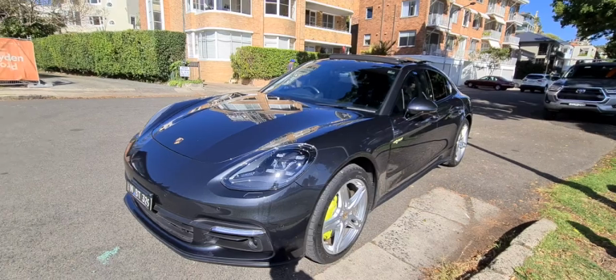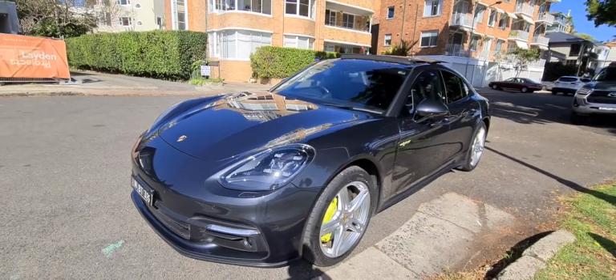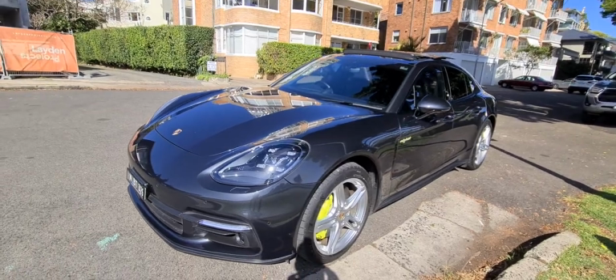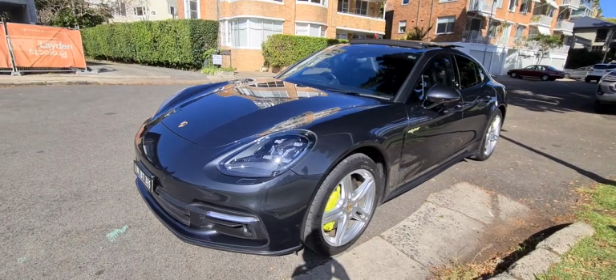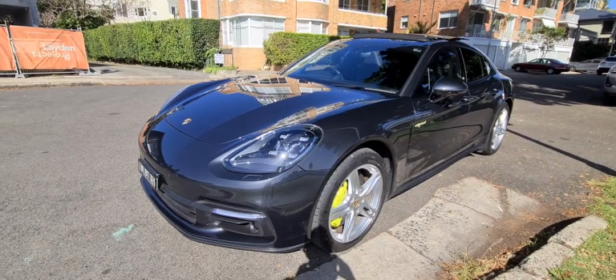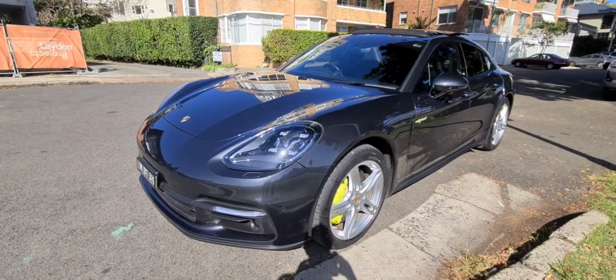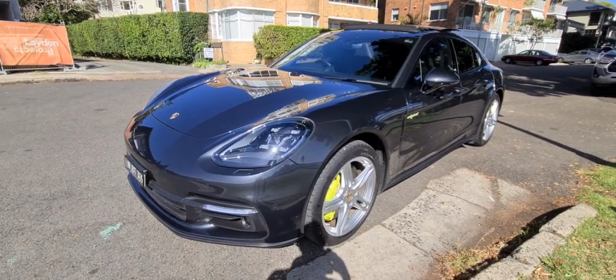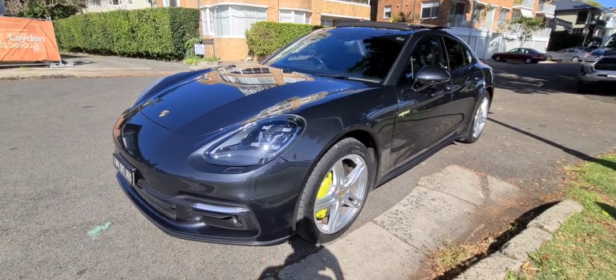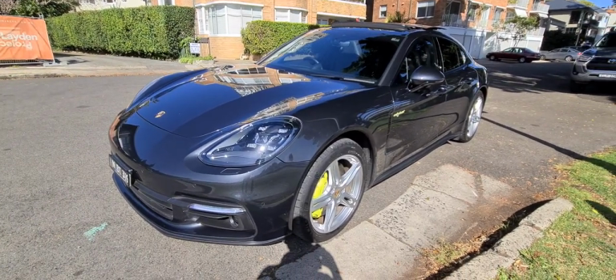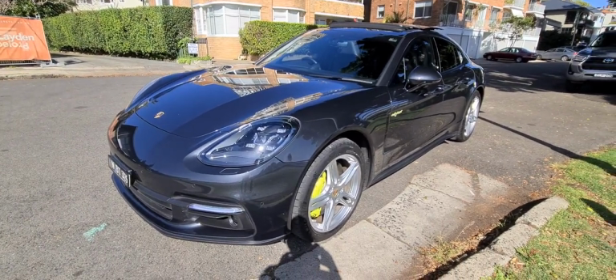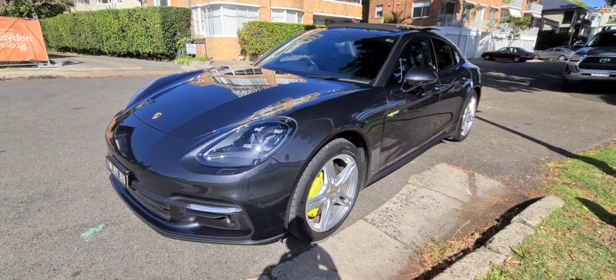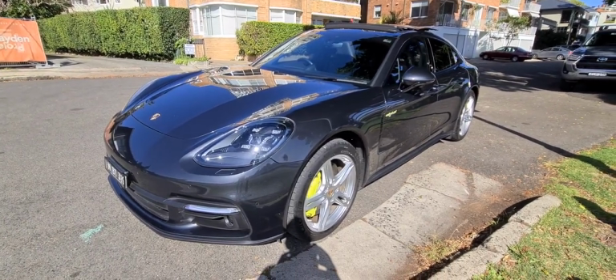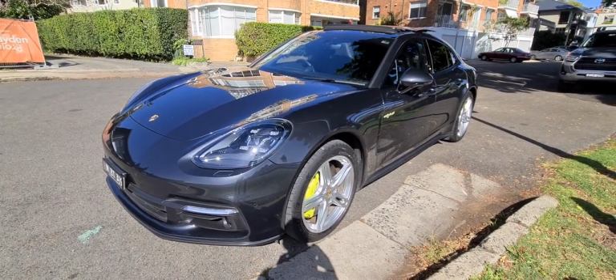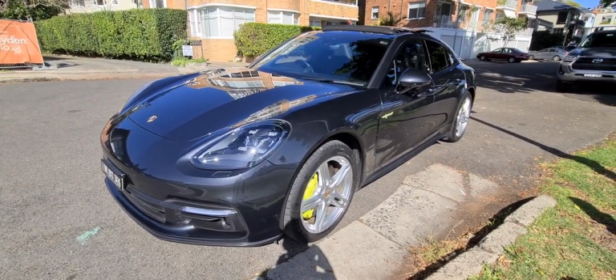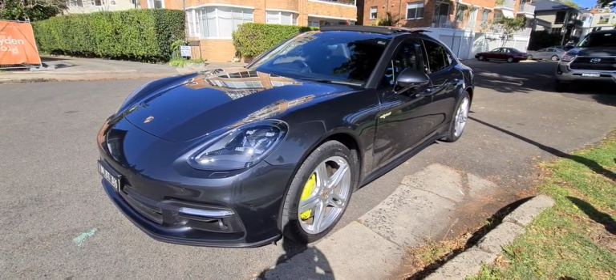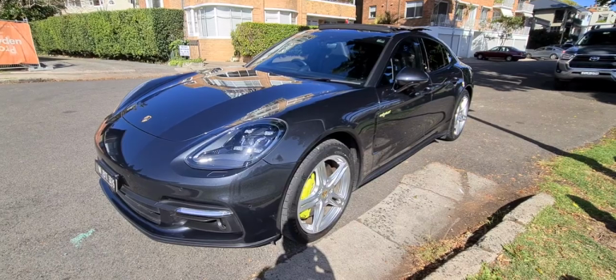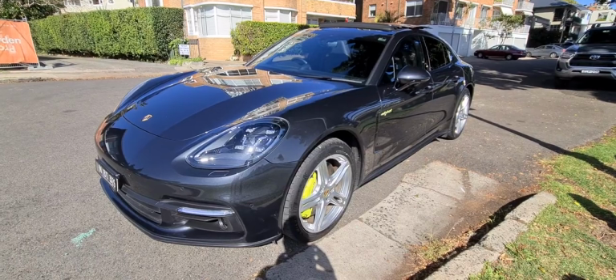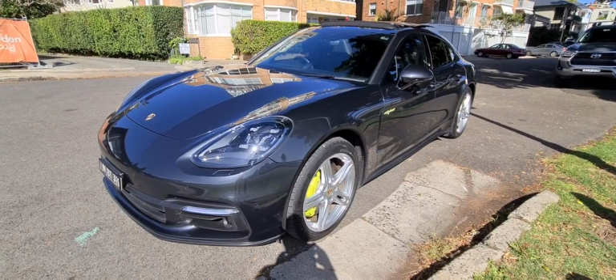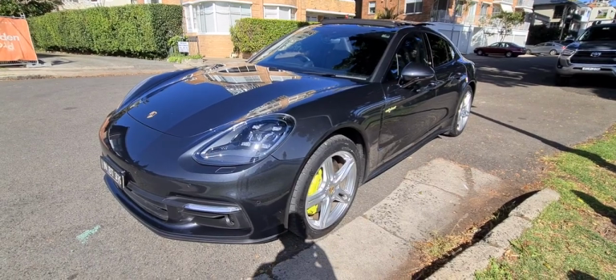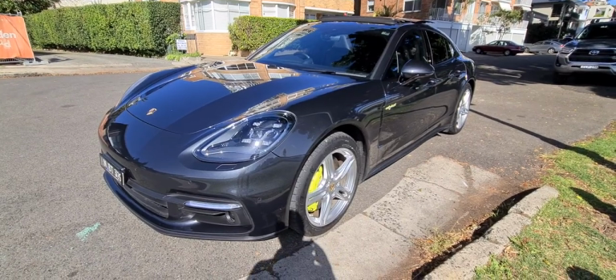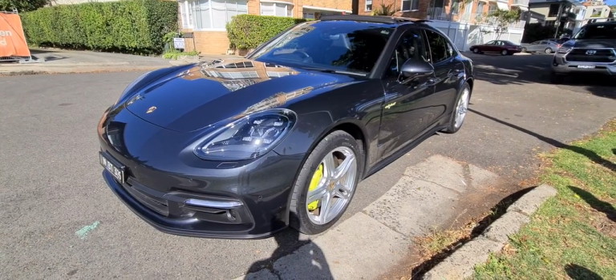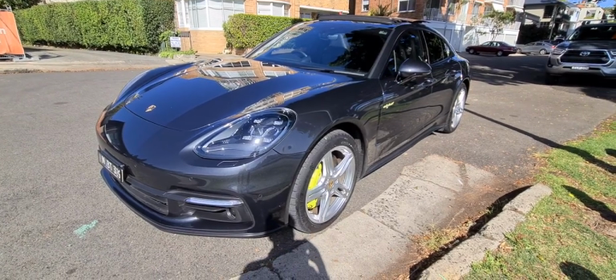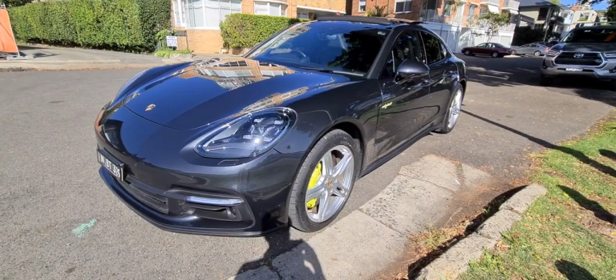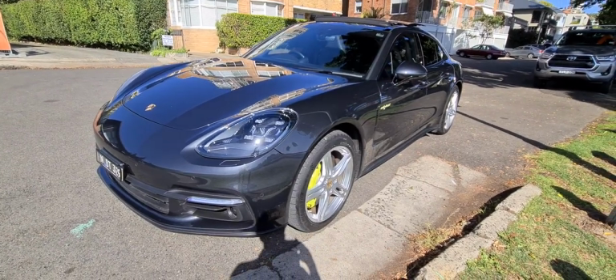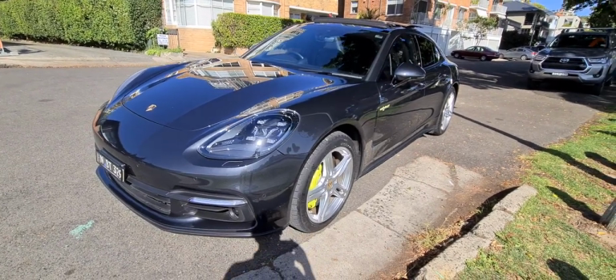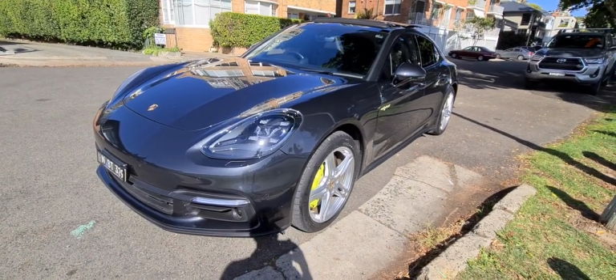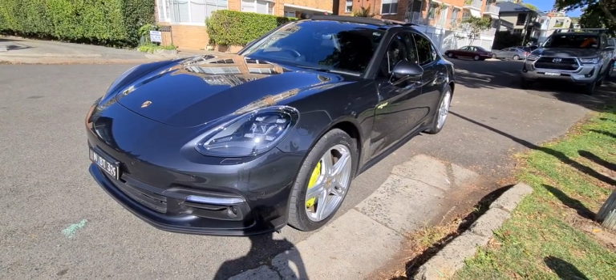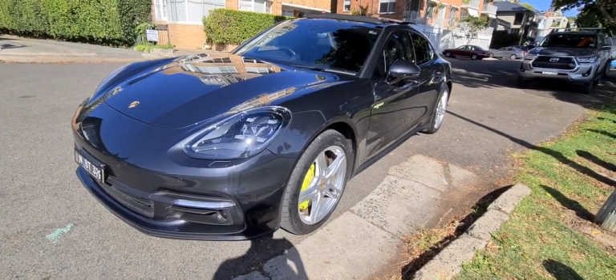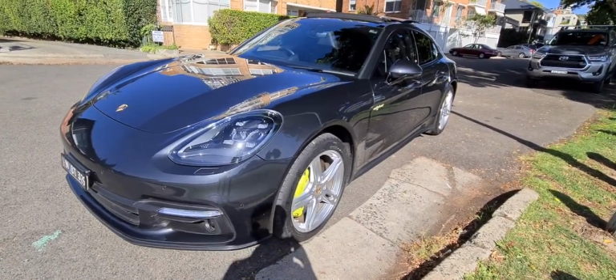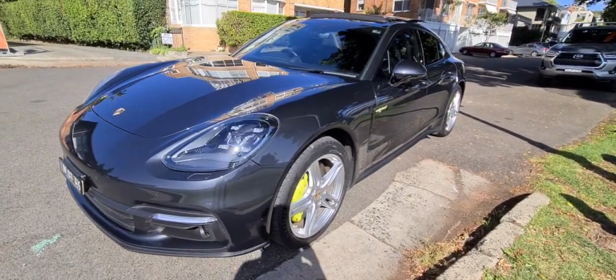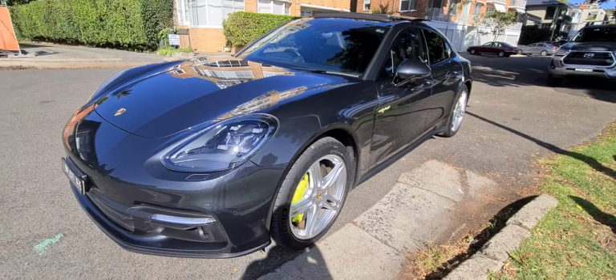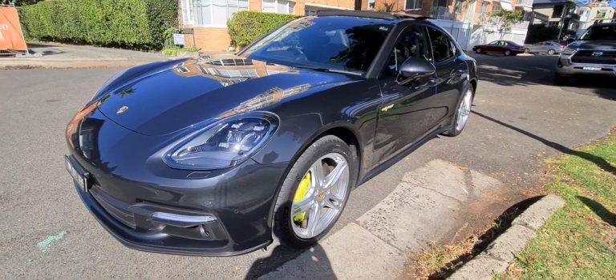Ladies and gentlemen, it's Richard here at the Old Timer Centre in Rydalmere. Today we're having a look at one of the most exclusive cars from Porsche — the Panamera E-Hybrid 4S.